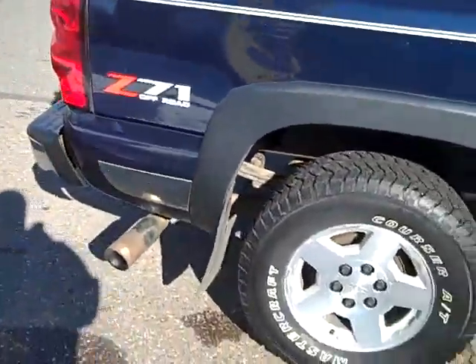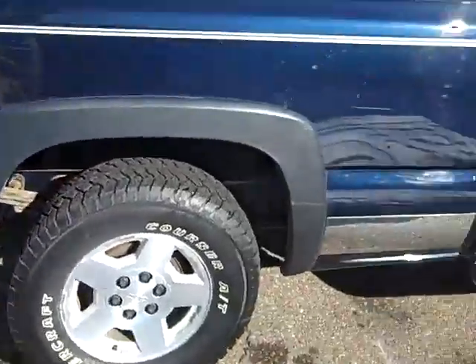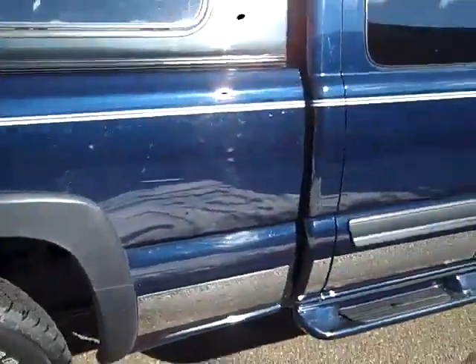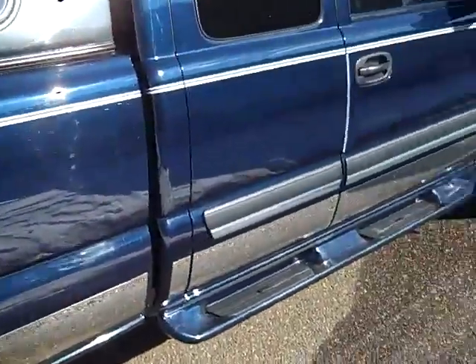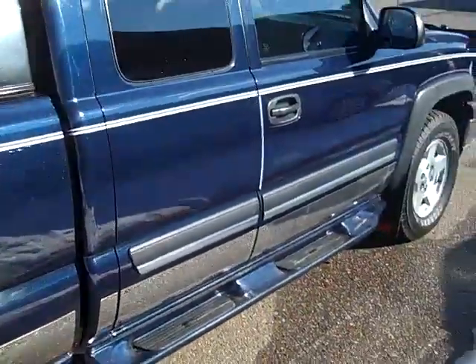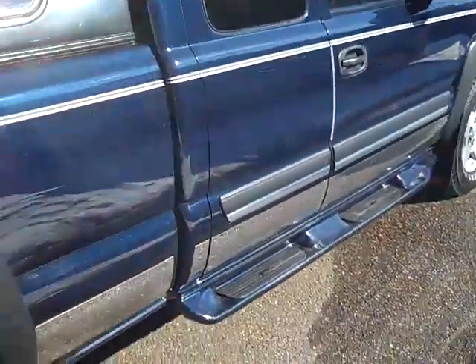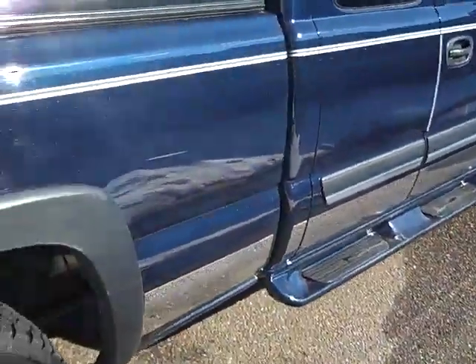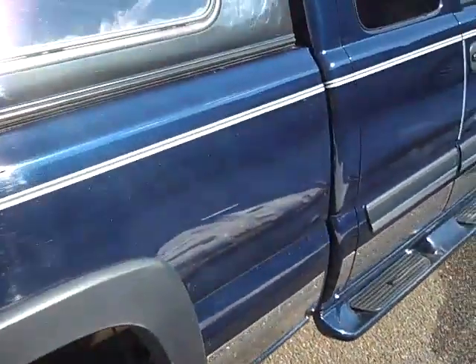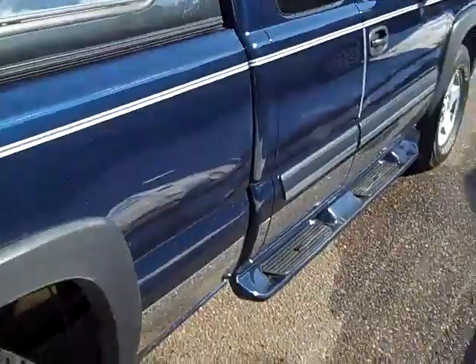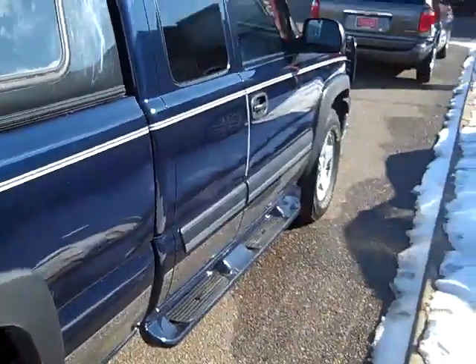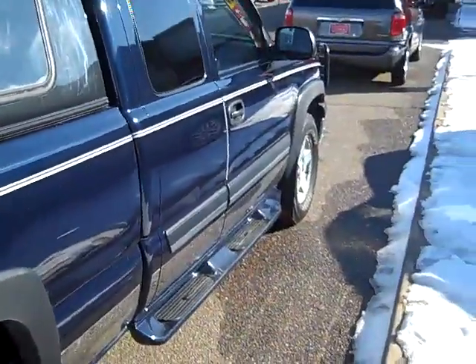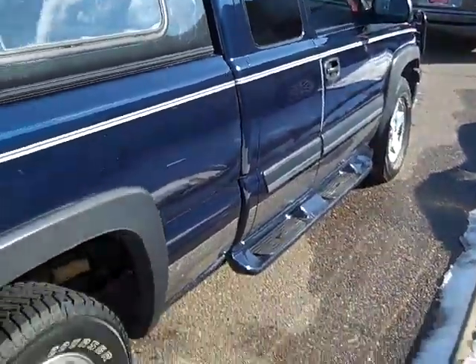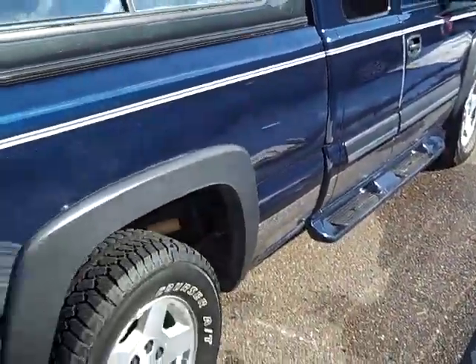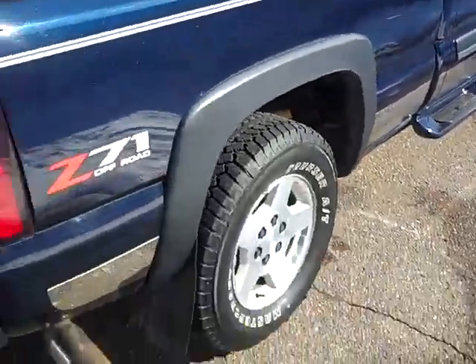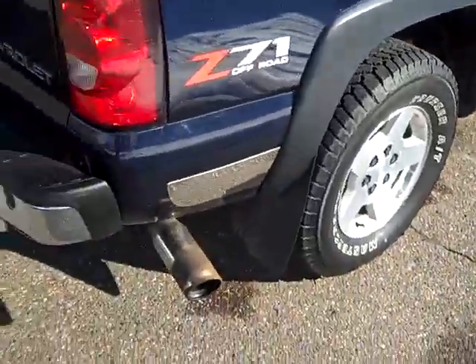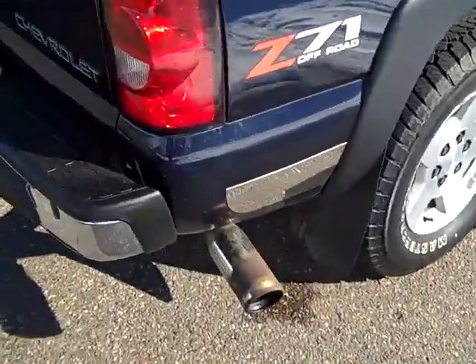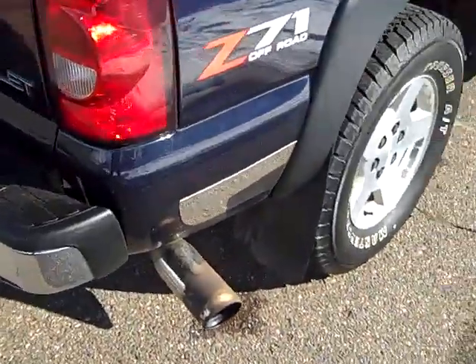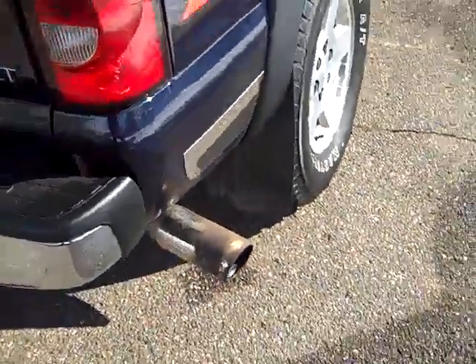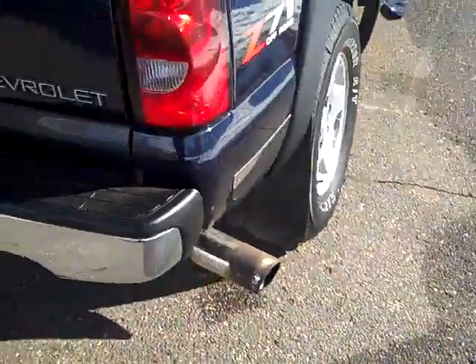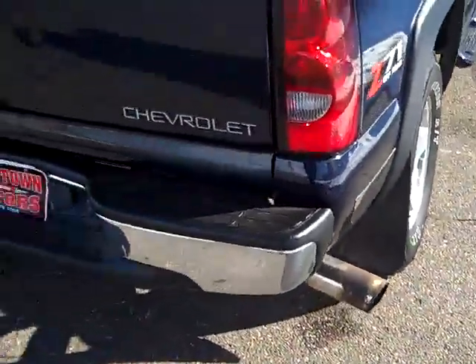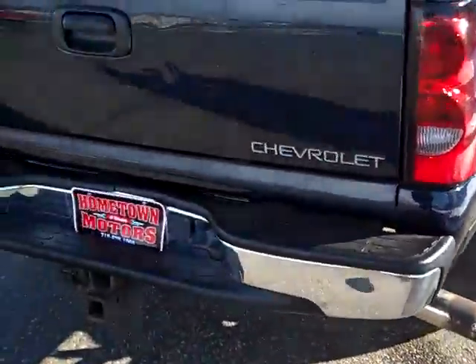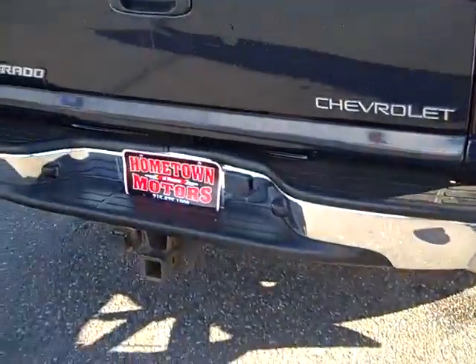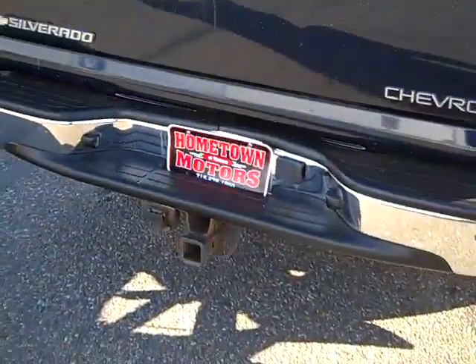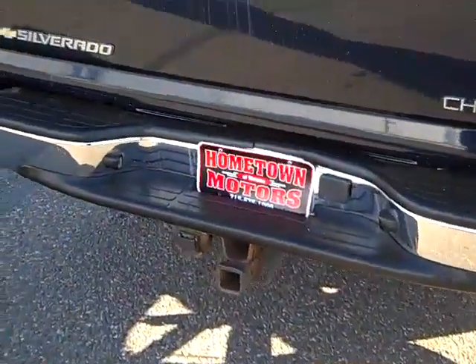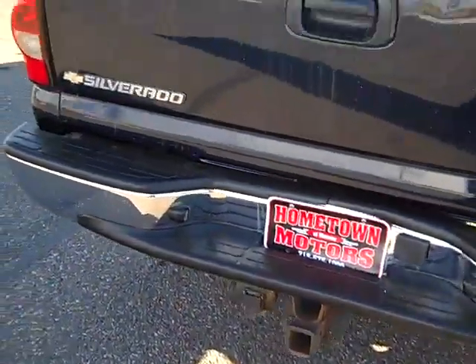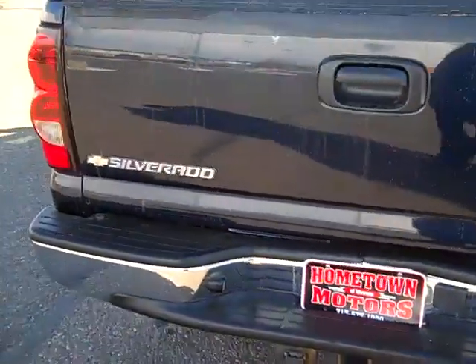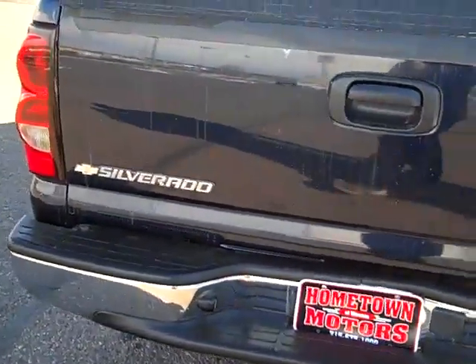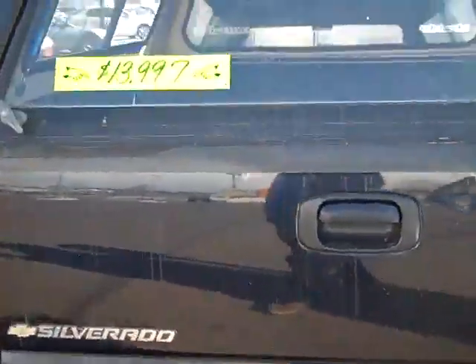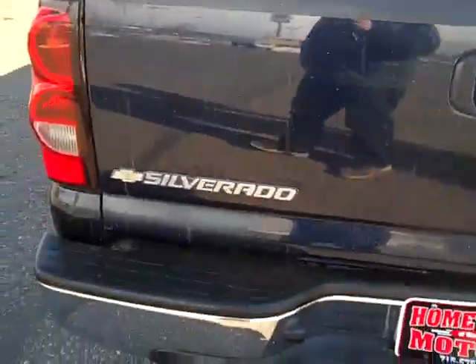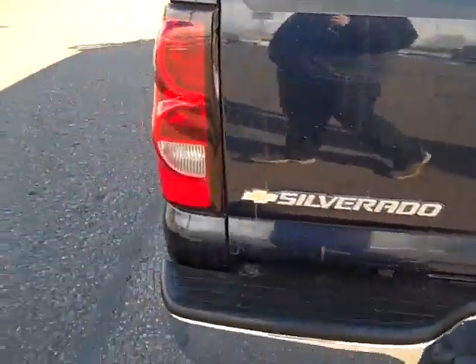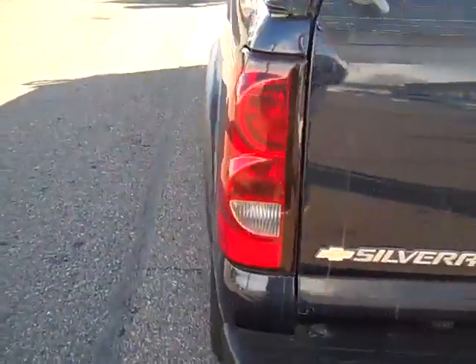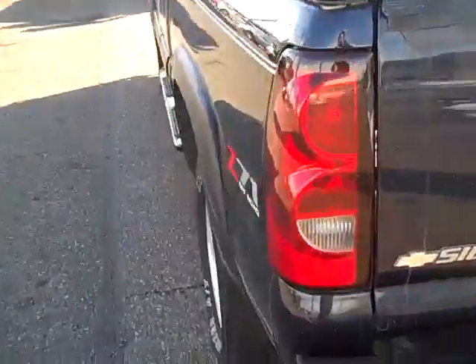This is an LT model with leather heated seats. It has a towing package and a spray-in bed liner — I'll show you that in a second.